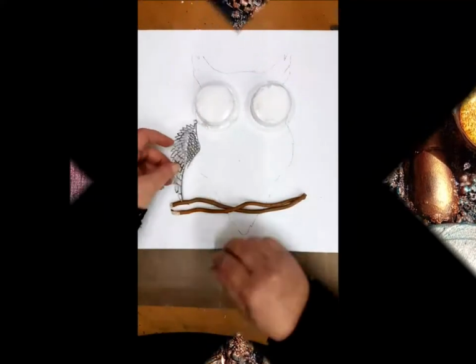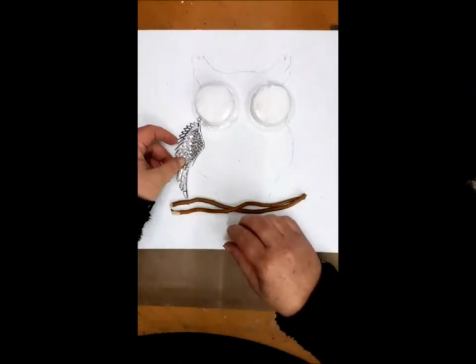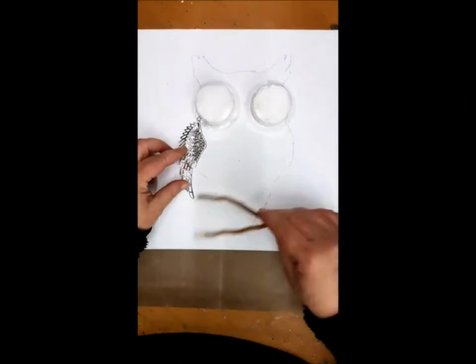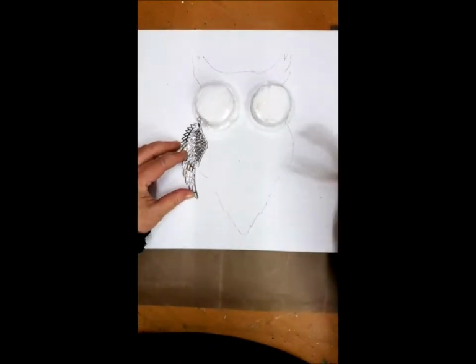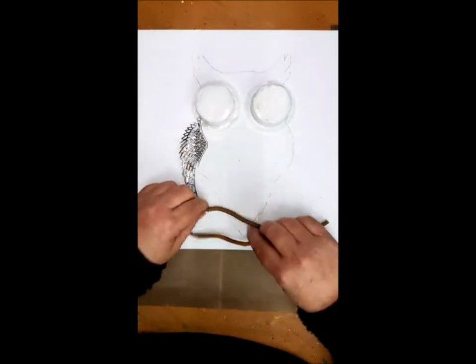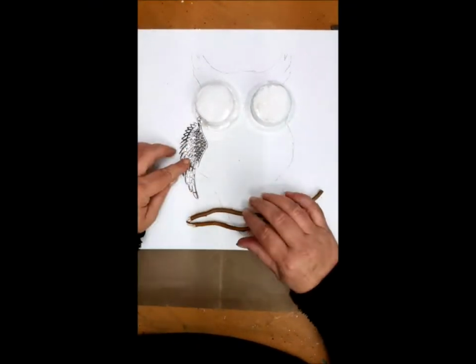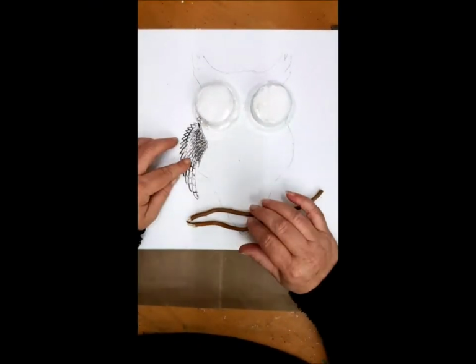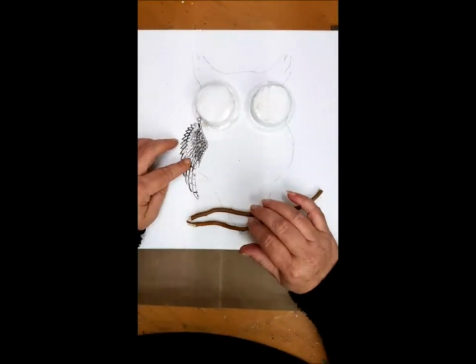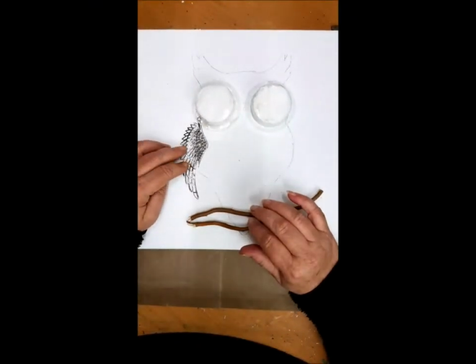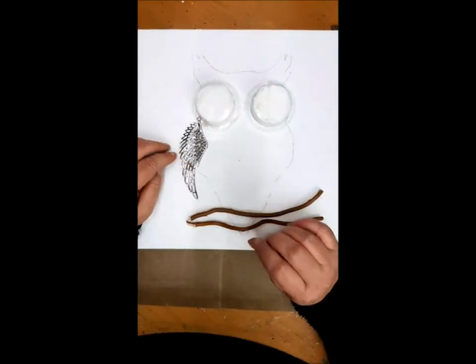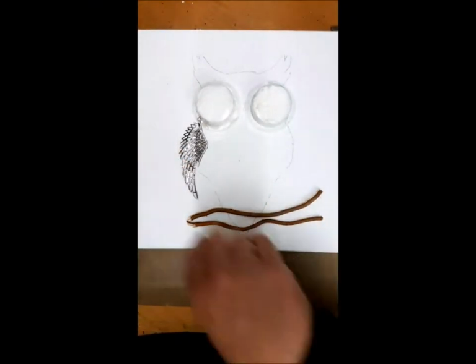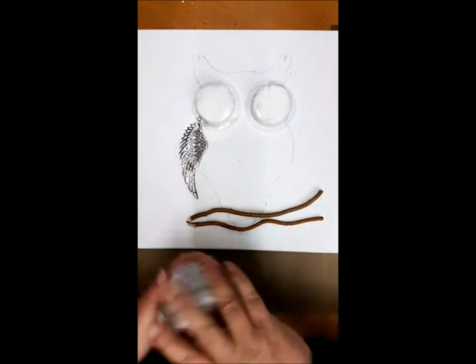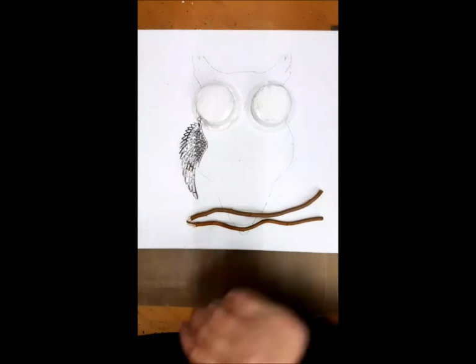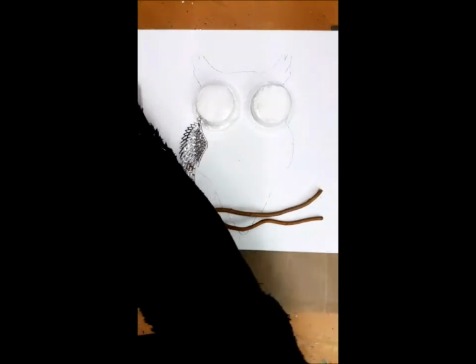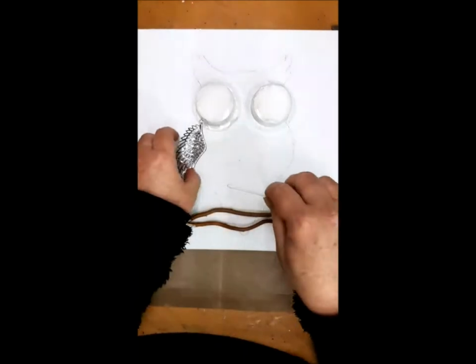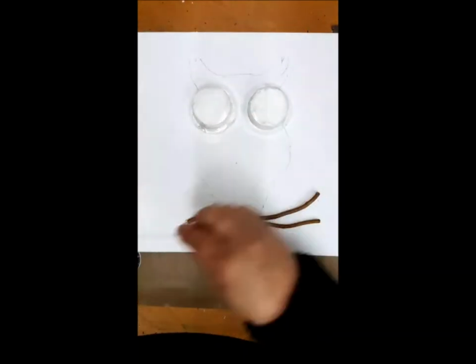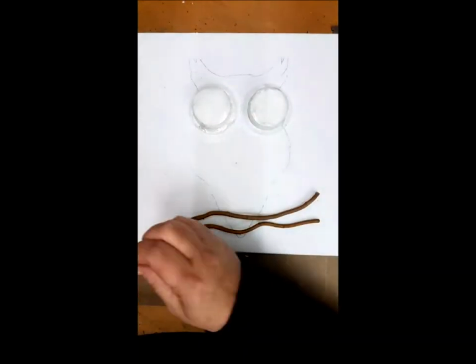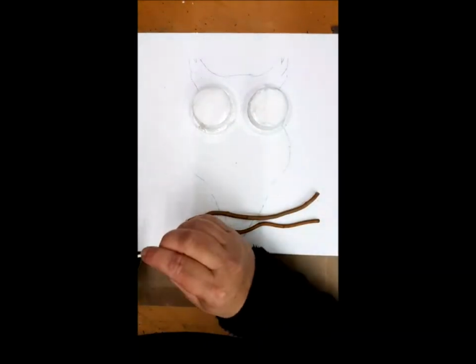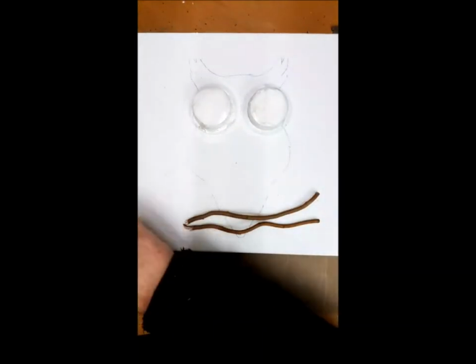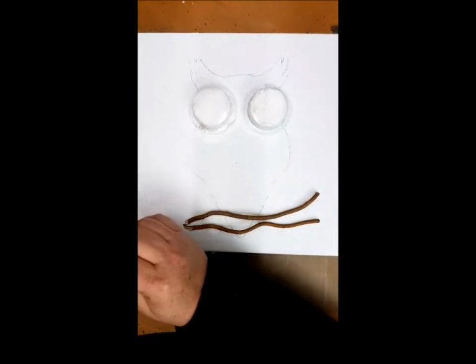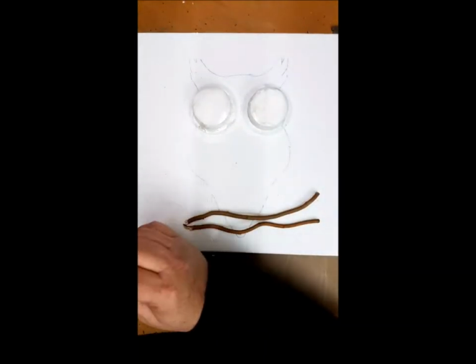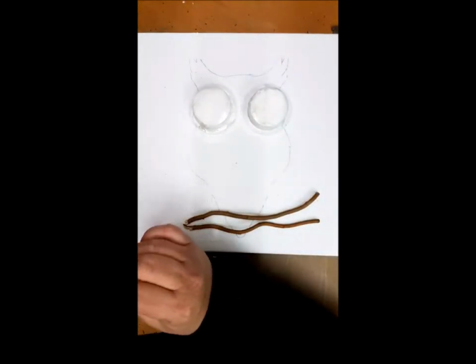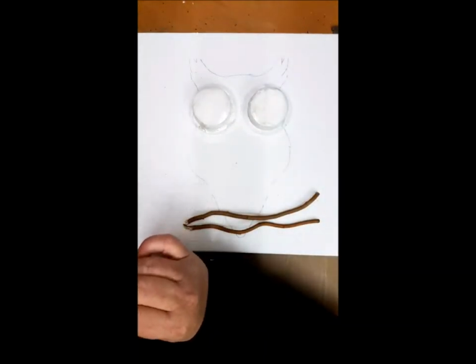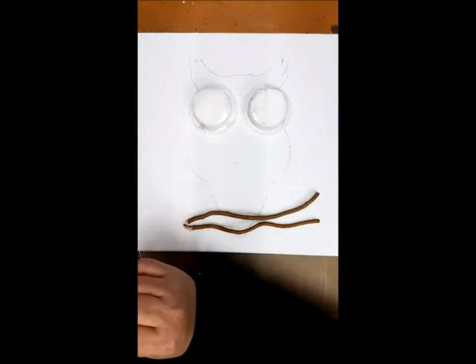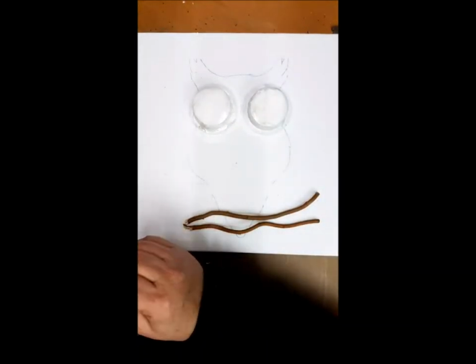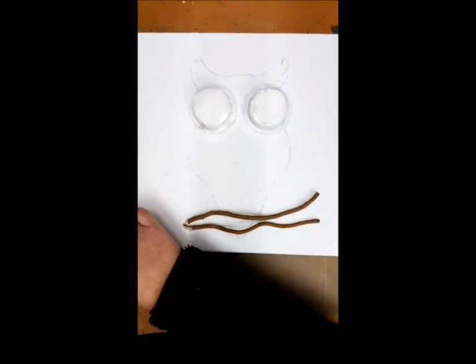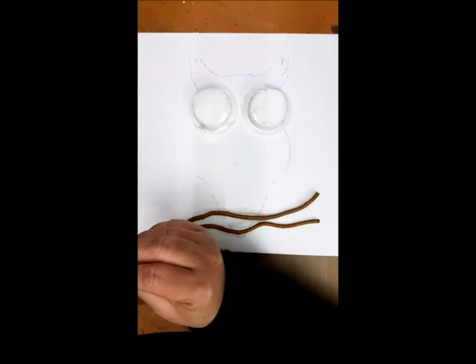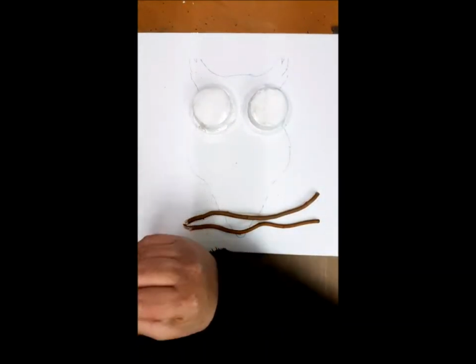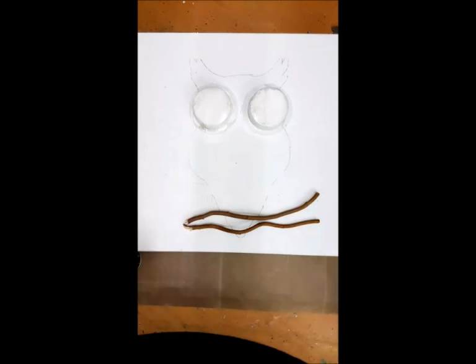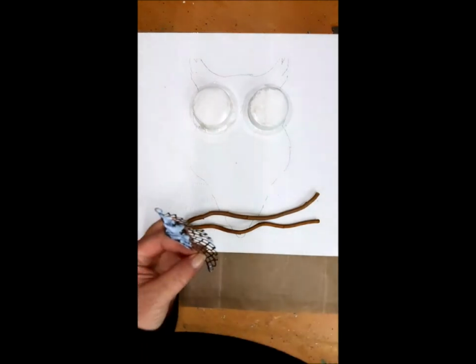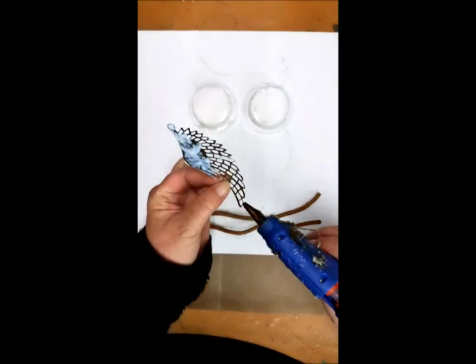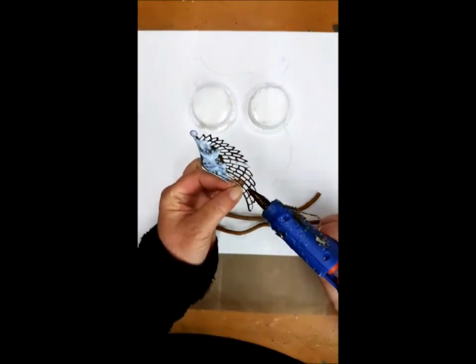Hey, hello! Welcome back to my channel. This is a short version of my owl. I did a Facebook live. I draw the owl from a print from Pinterest.